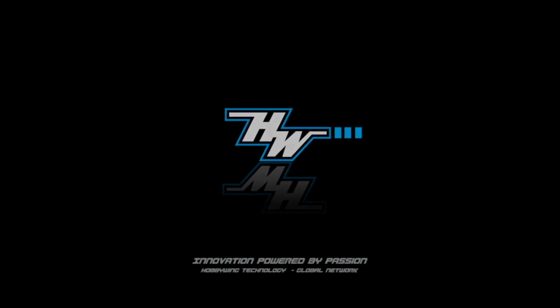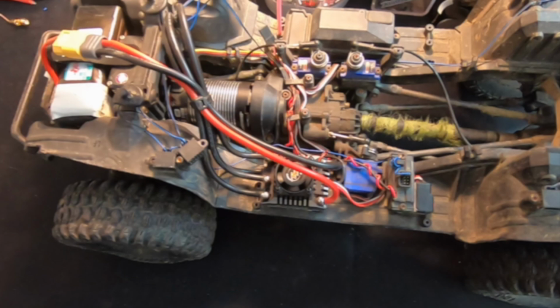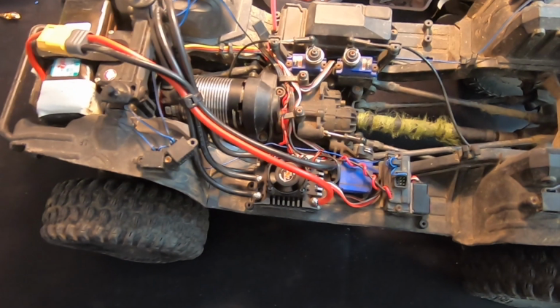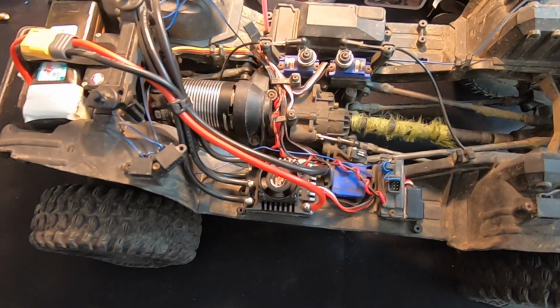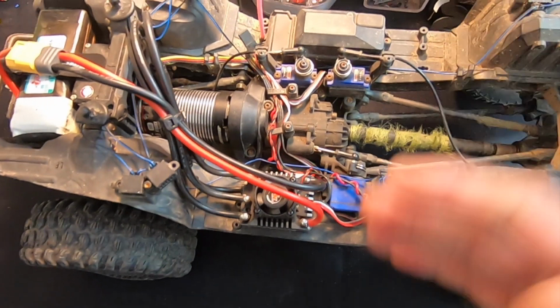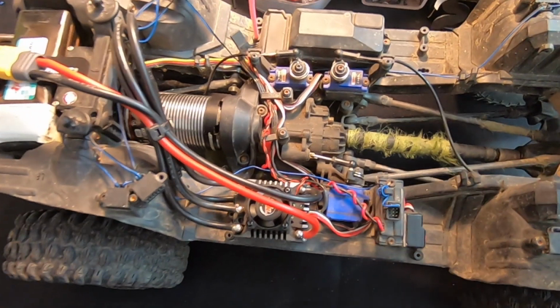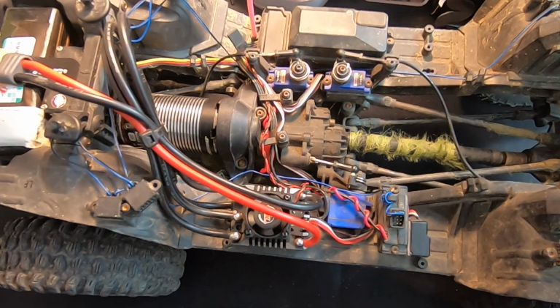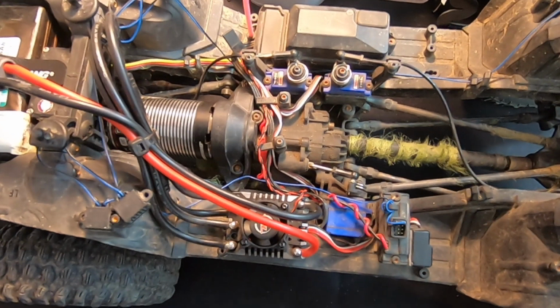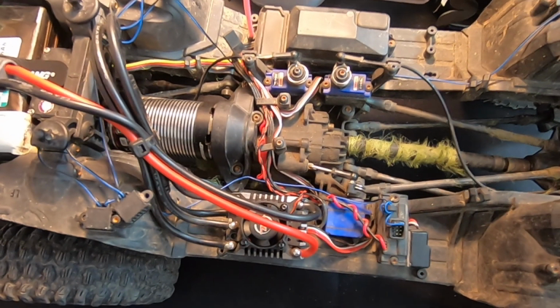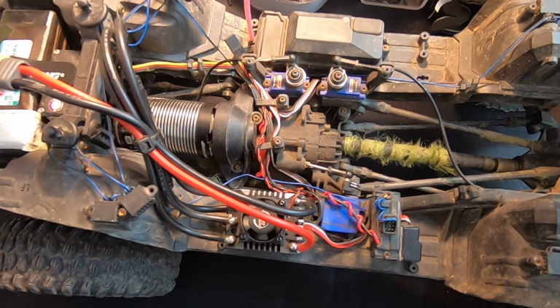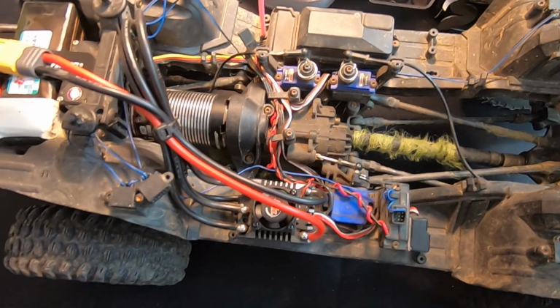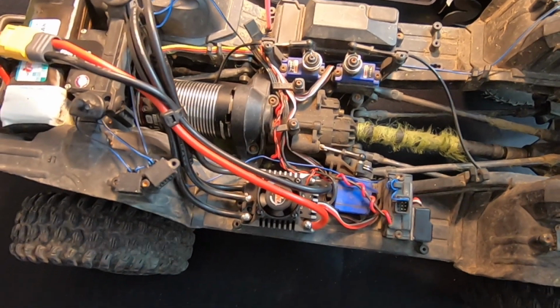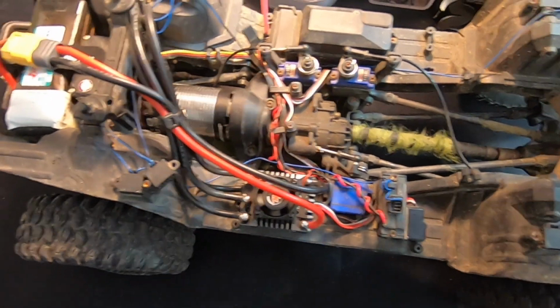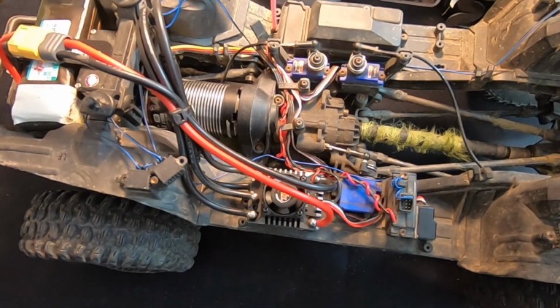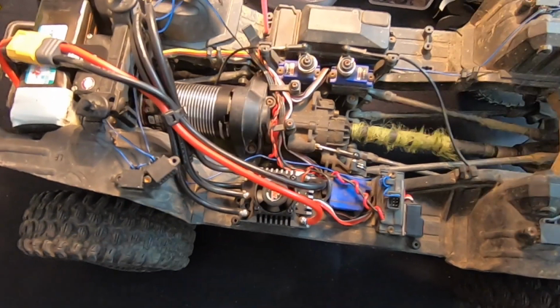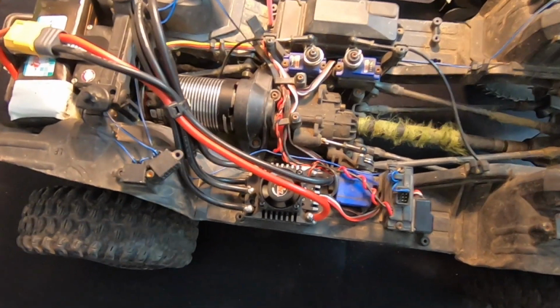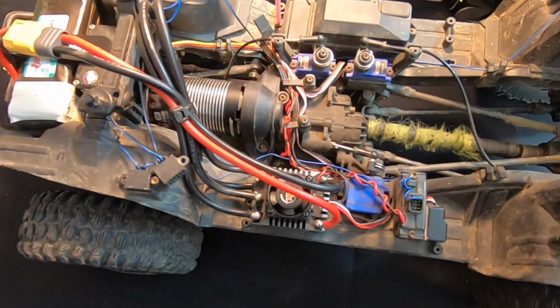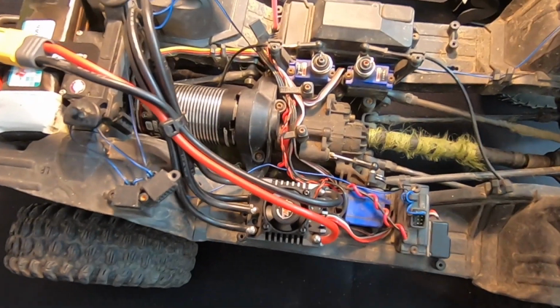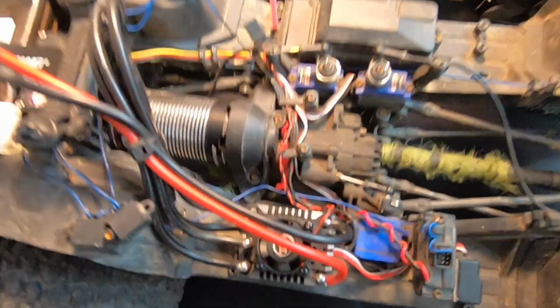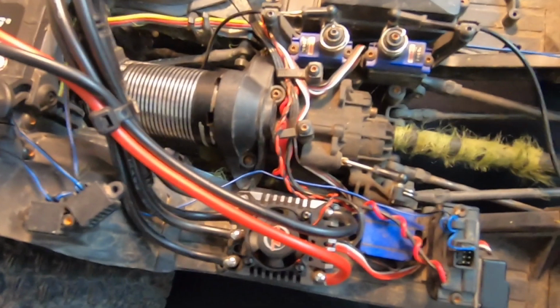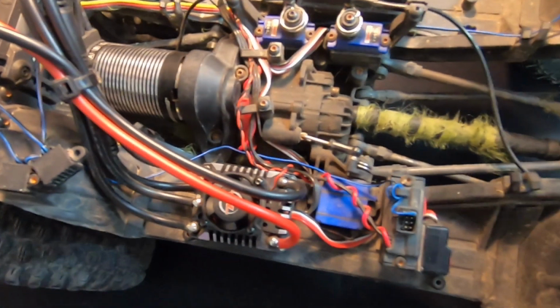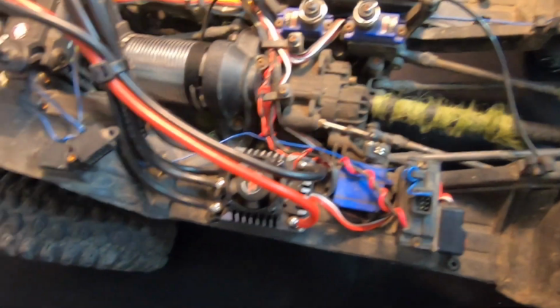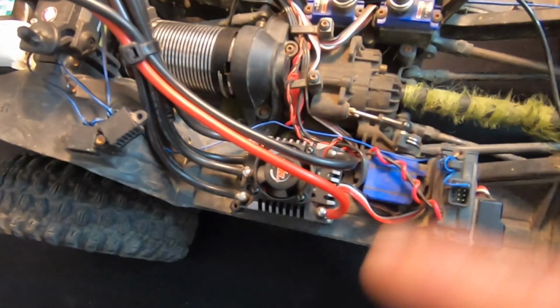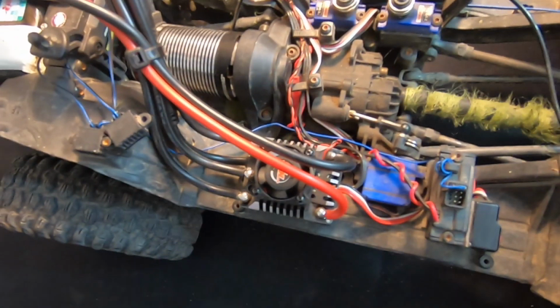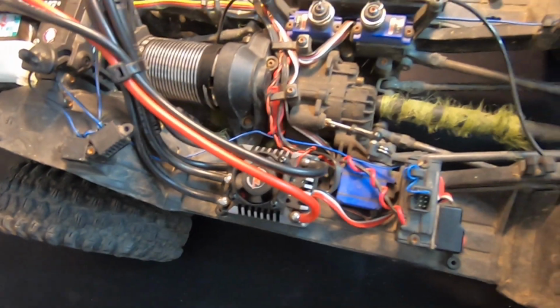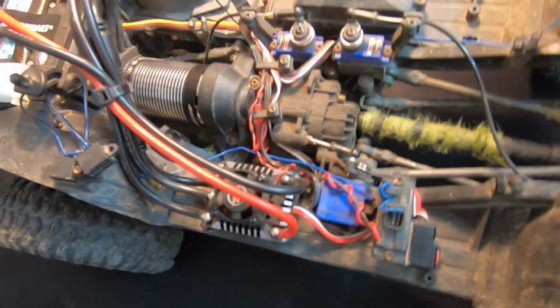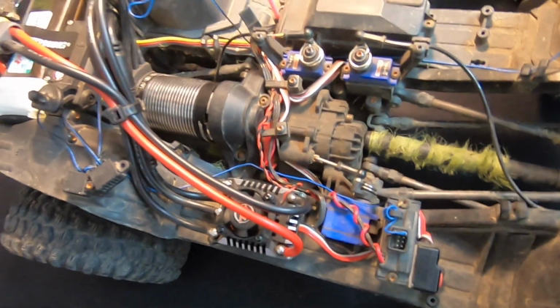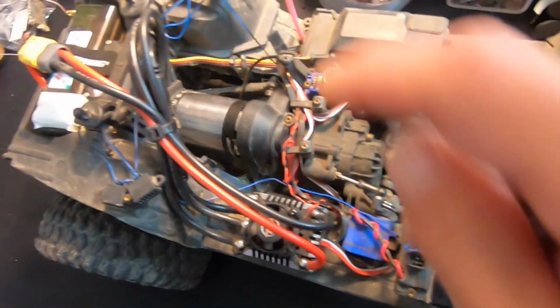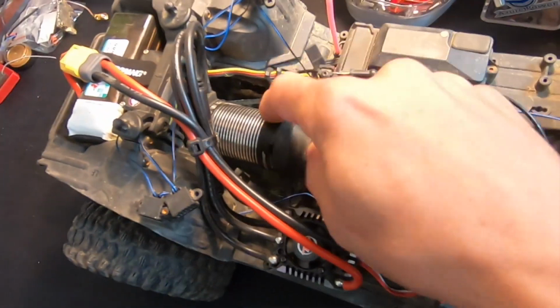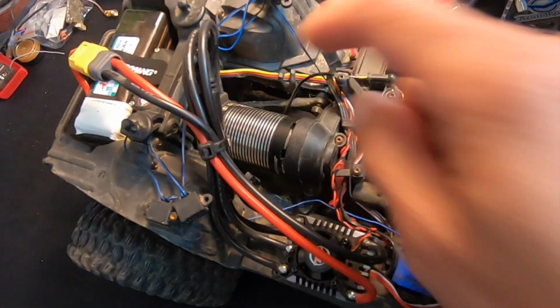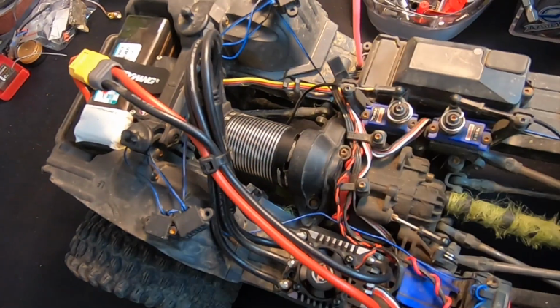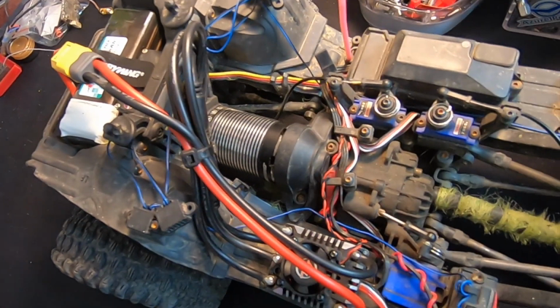What's up, my RC nerd friends, welcome back — and I call you RC nerds with love because I am a nerd as well. This week on the Charlie Show, we're going to take a look at some of the new stuff going on with the AXE system.